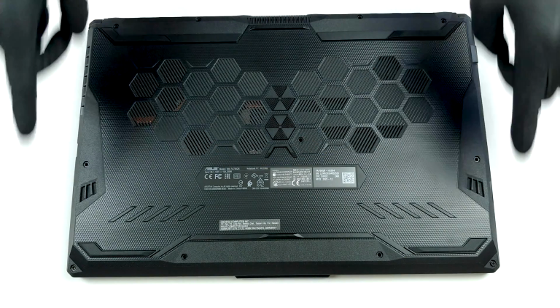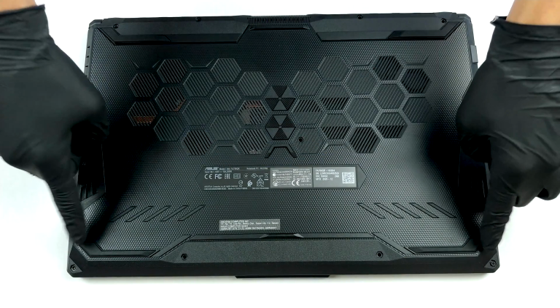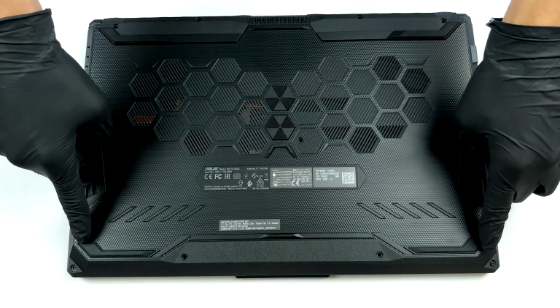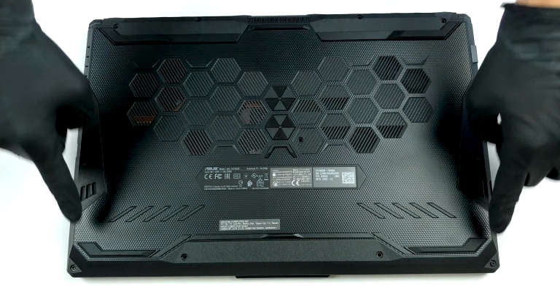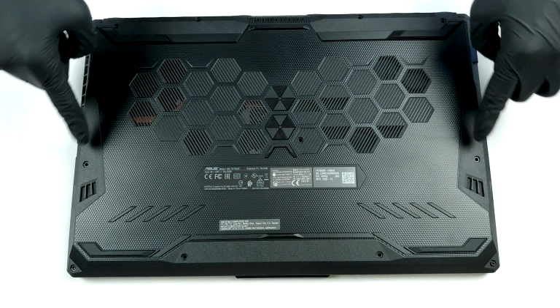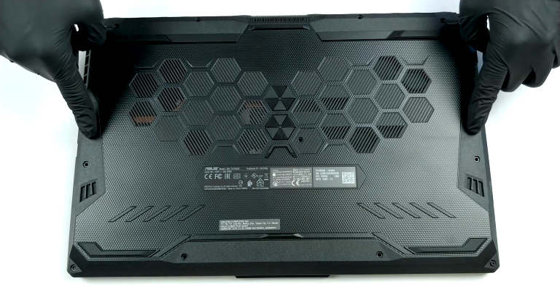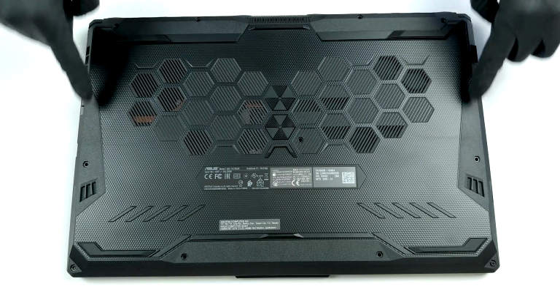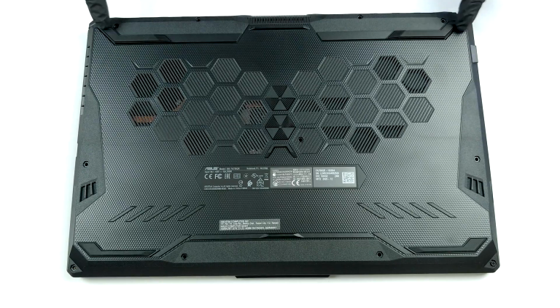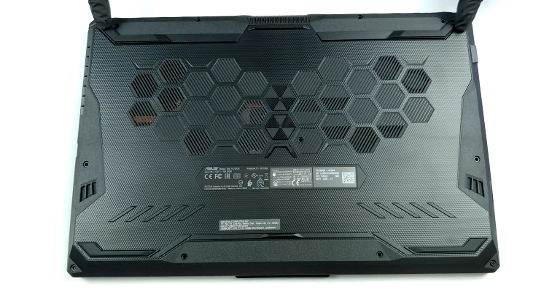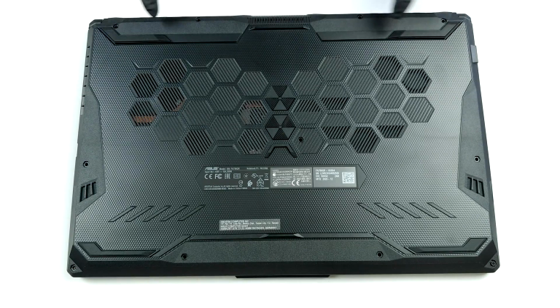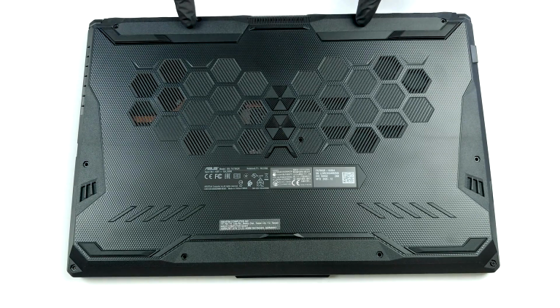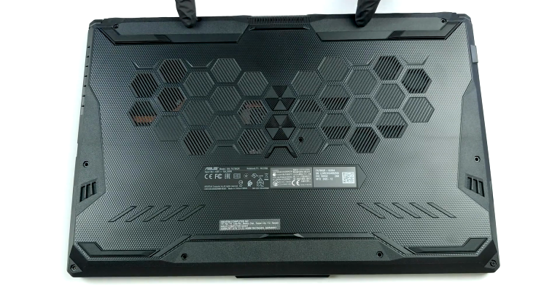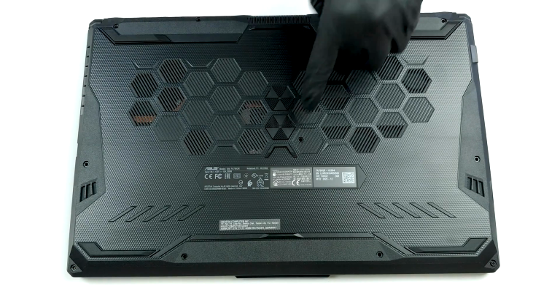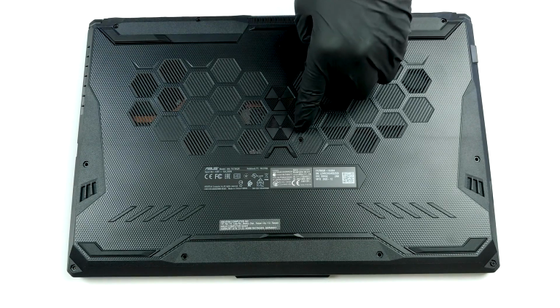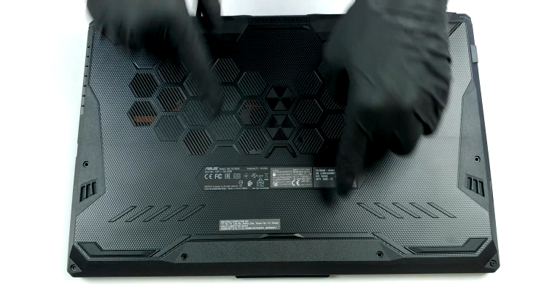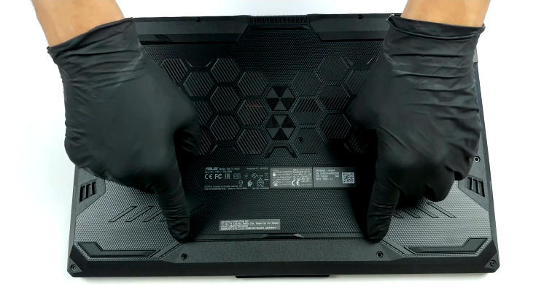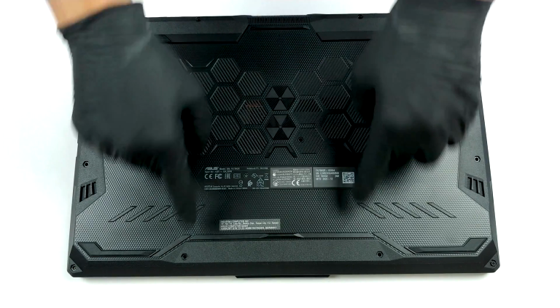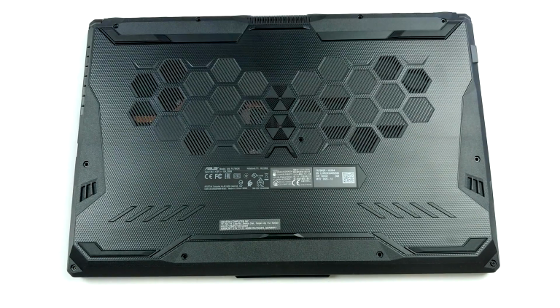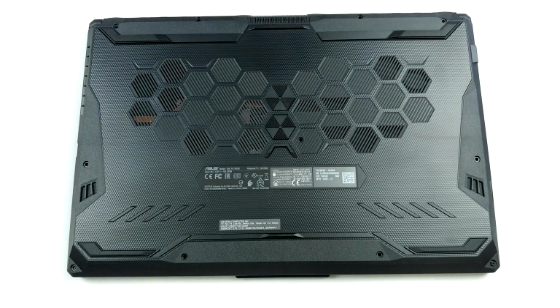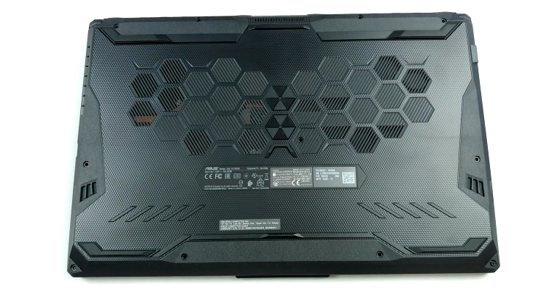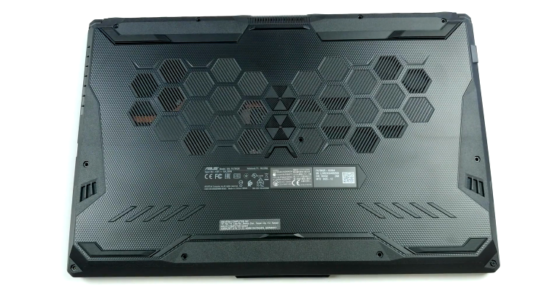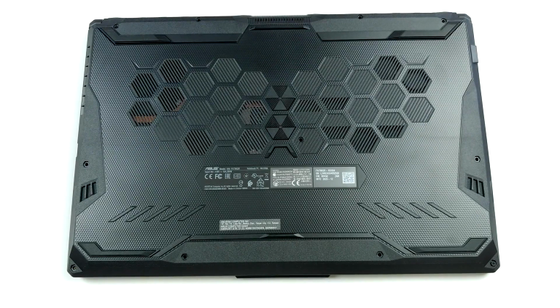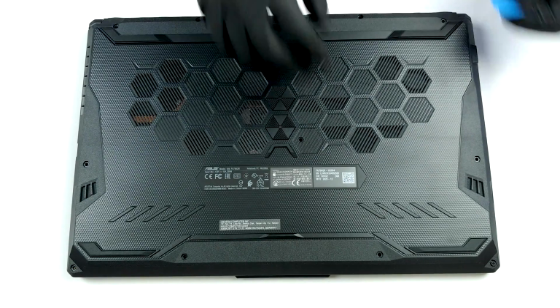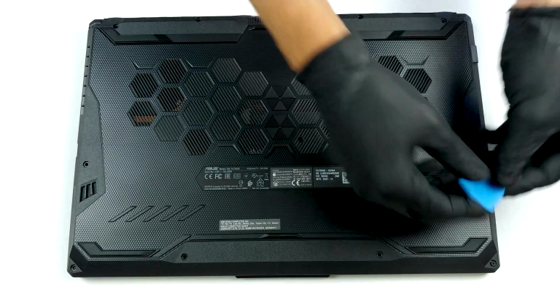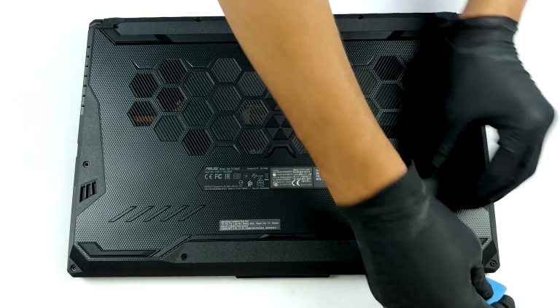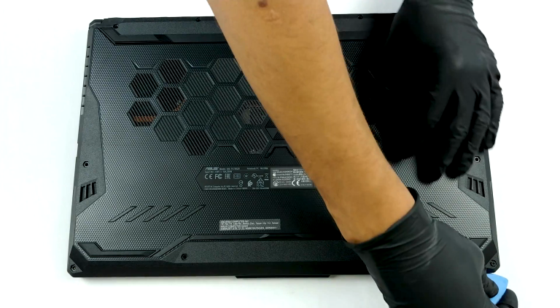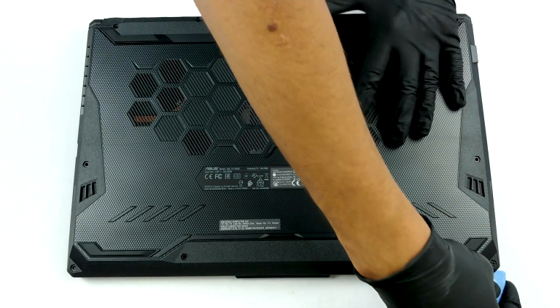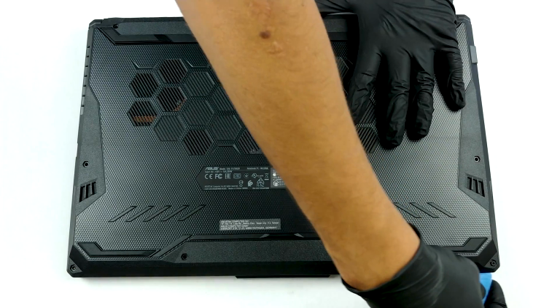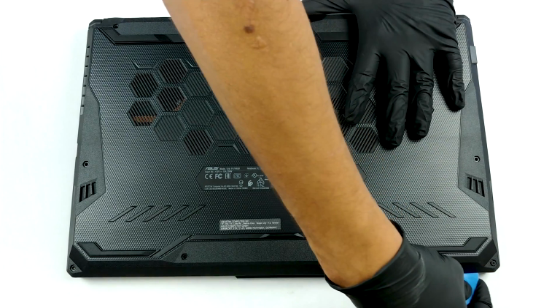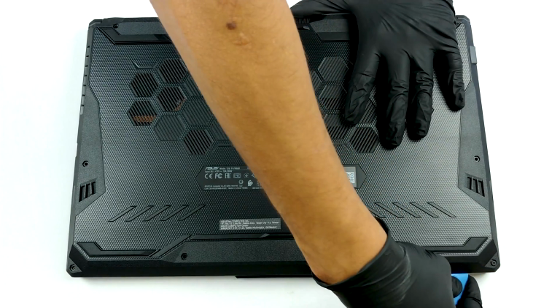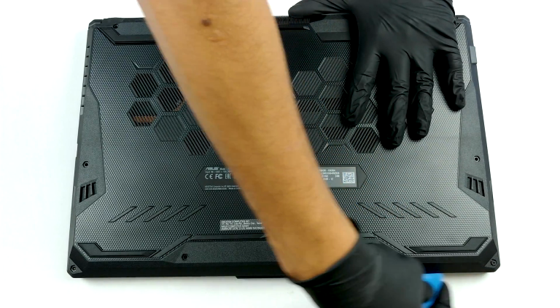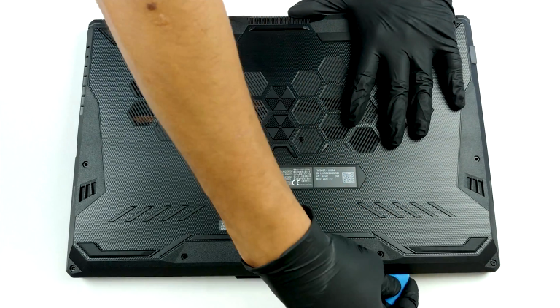Hello, this is Laptop Media, and today we will show you how to open the 2021 version of the Asus TUF A17 FA706 and what's inside of it.